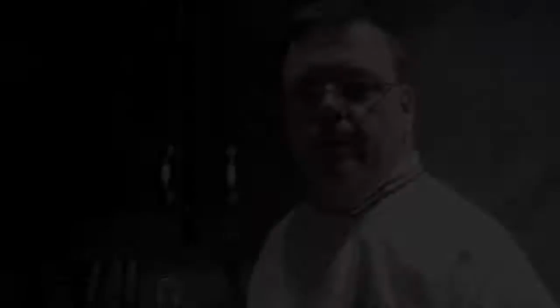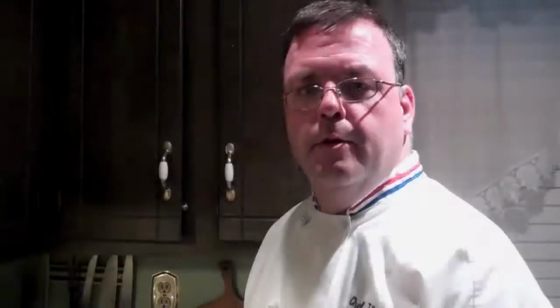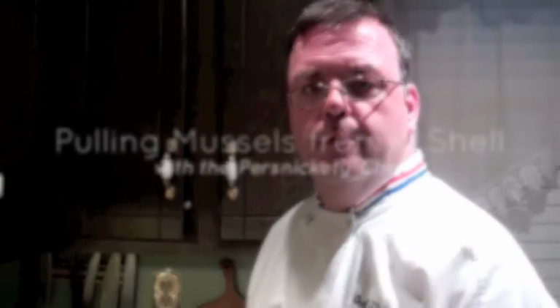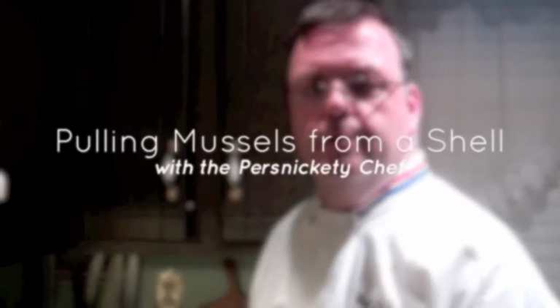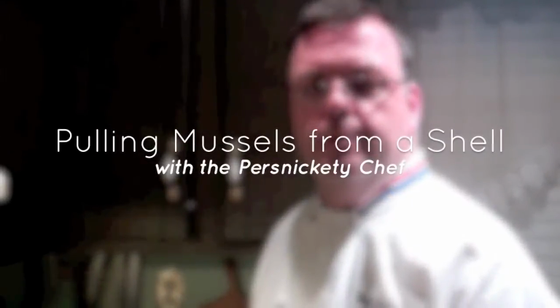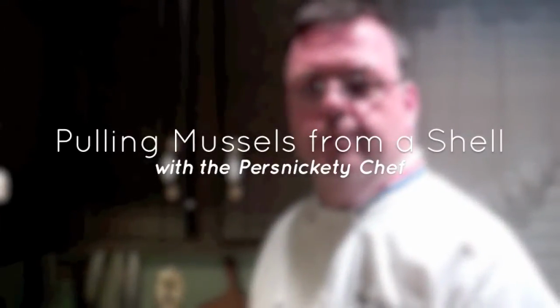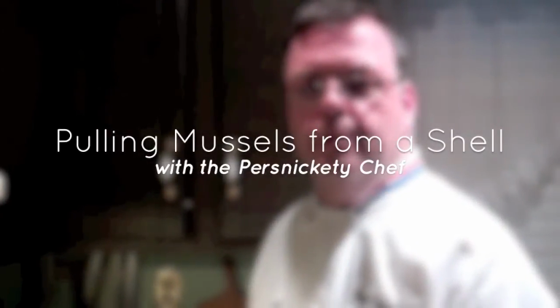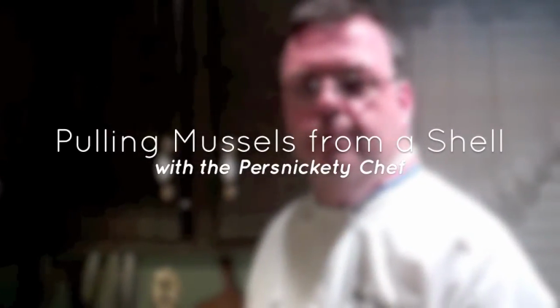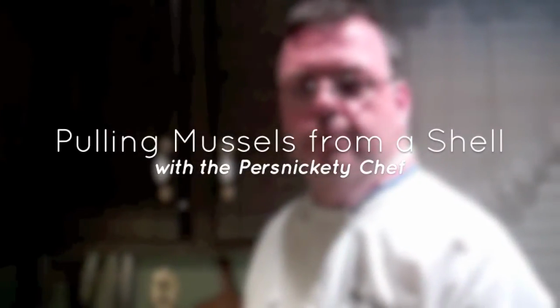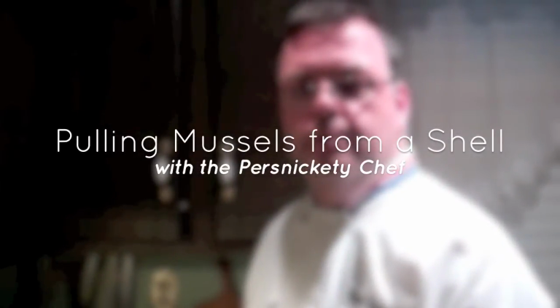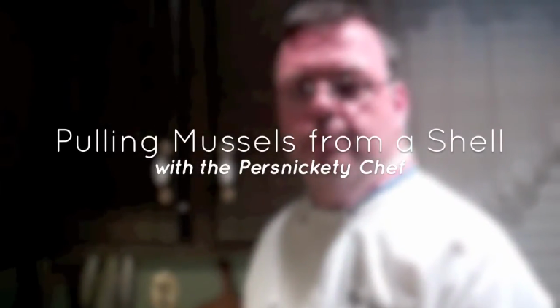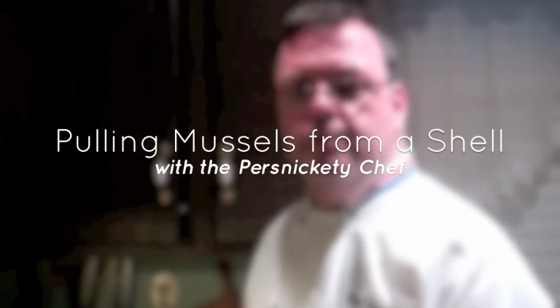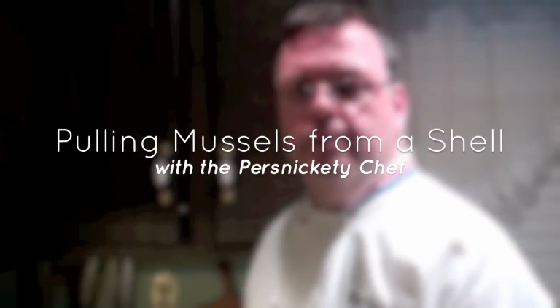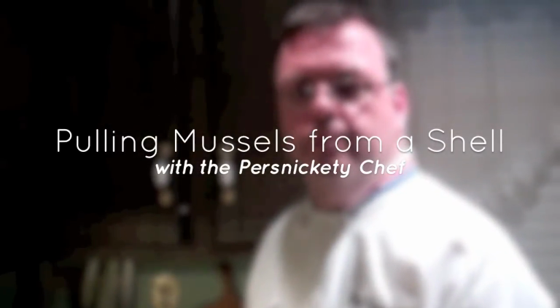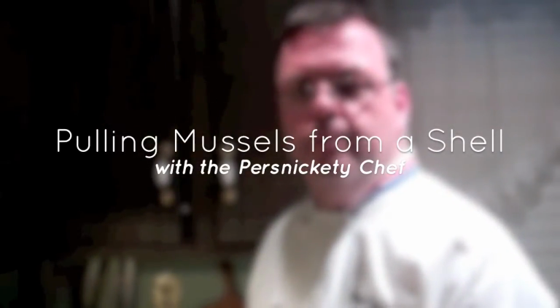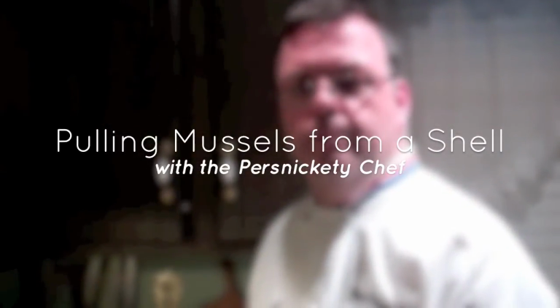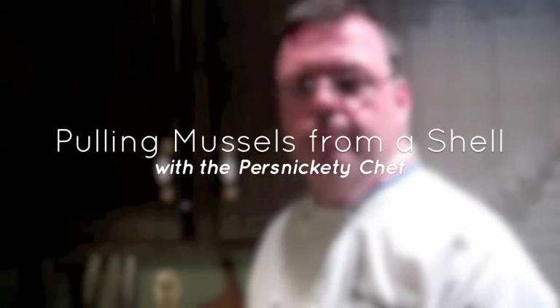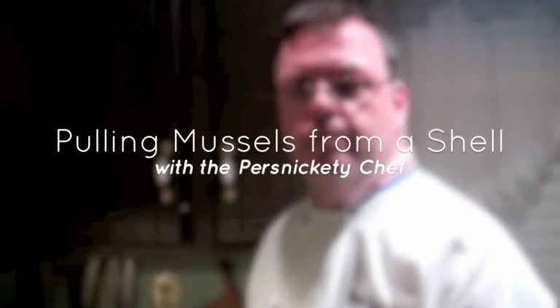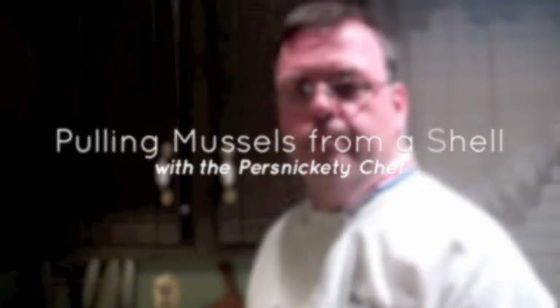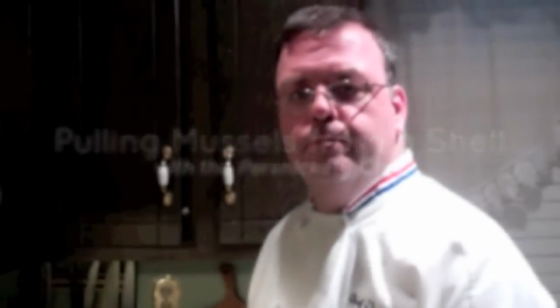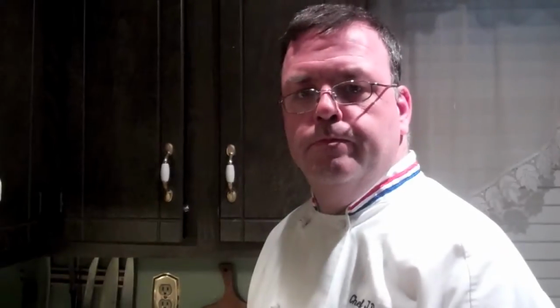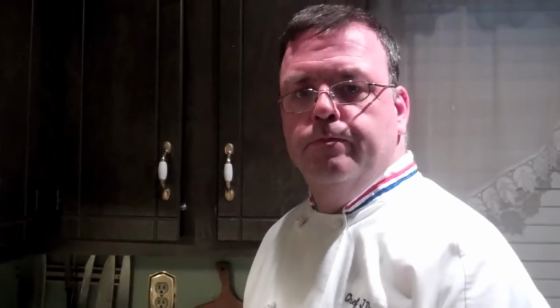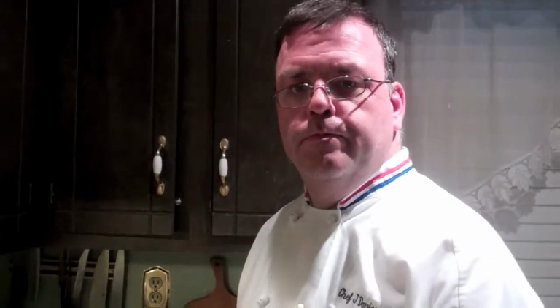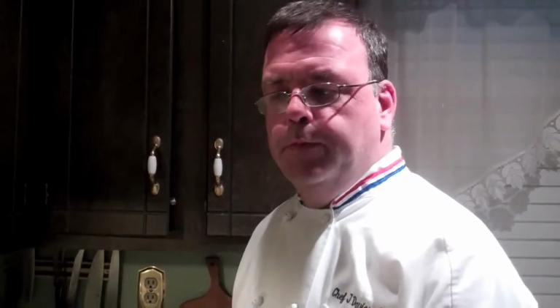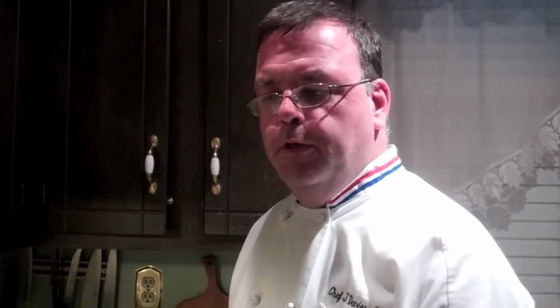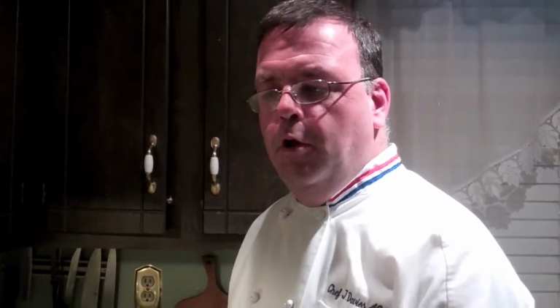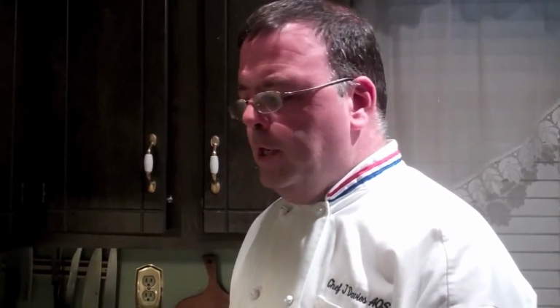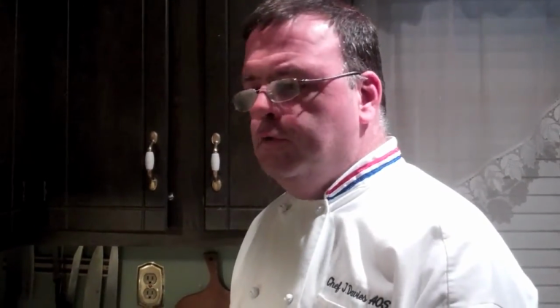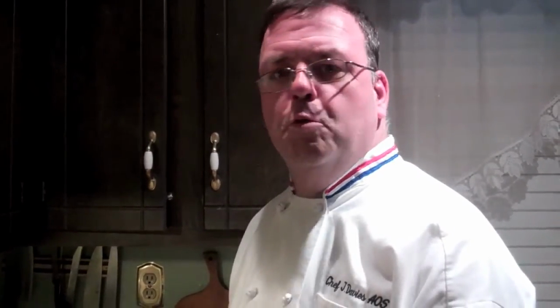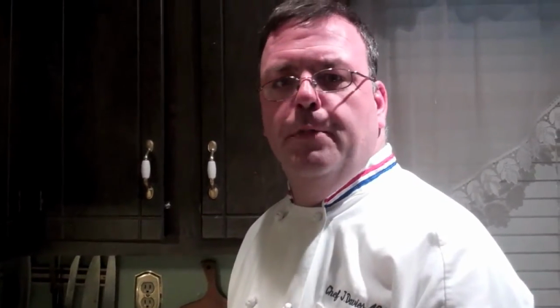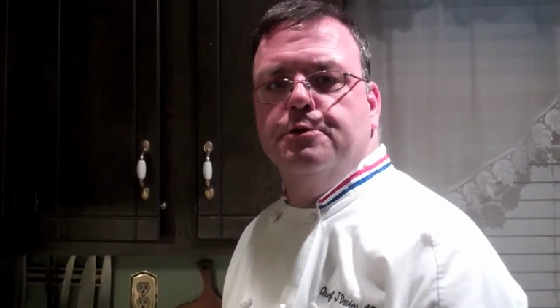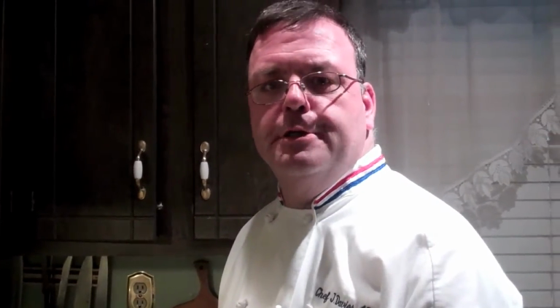It's Susan Tischler here with KateMay.com's very own Persnickety Chef, also known as Chef John Davies. What are you cooking up today, Chef? We're going to do a little quick mussel sauté.